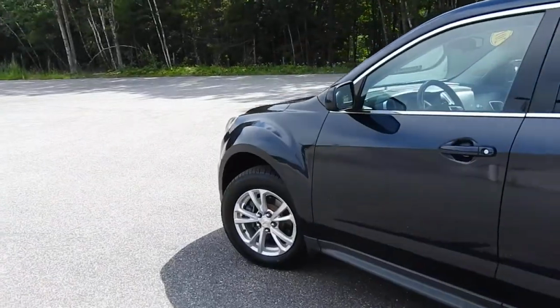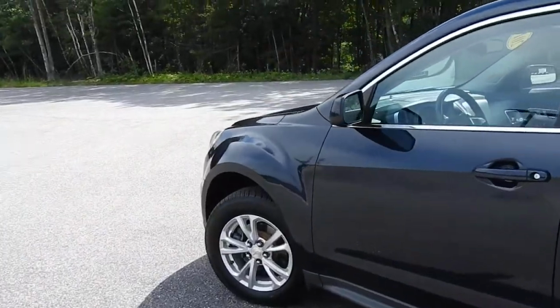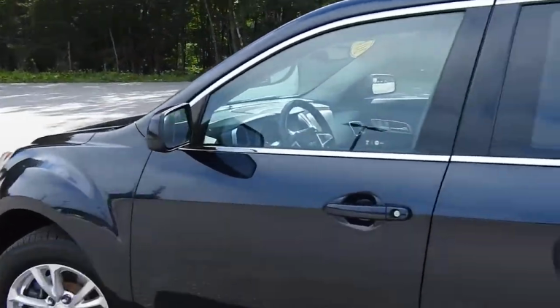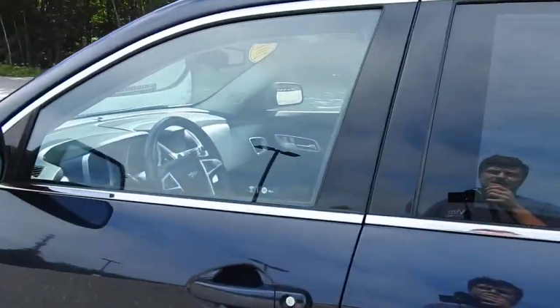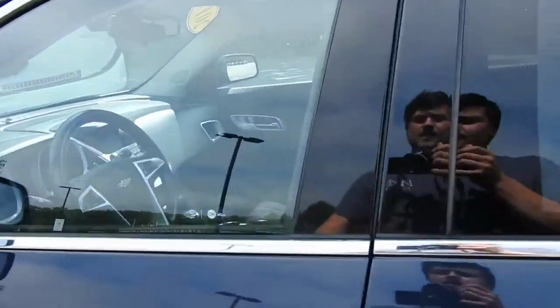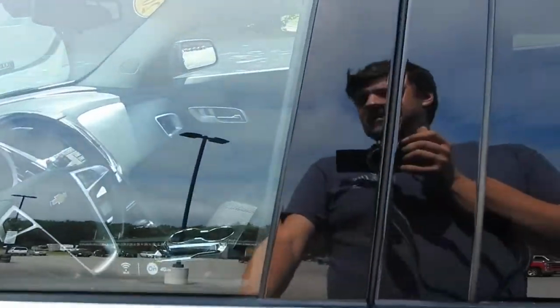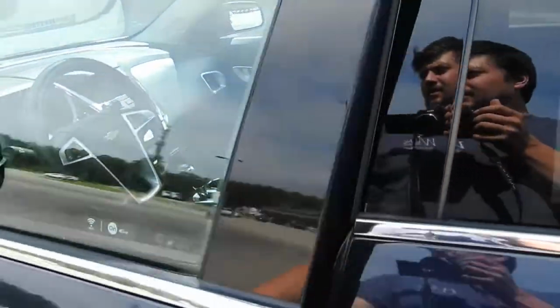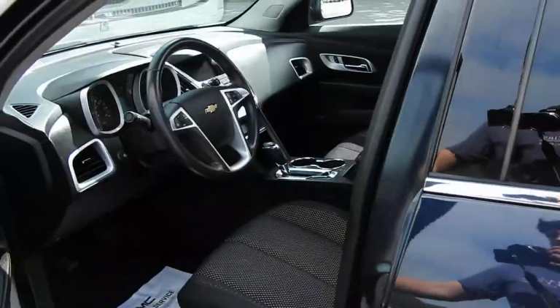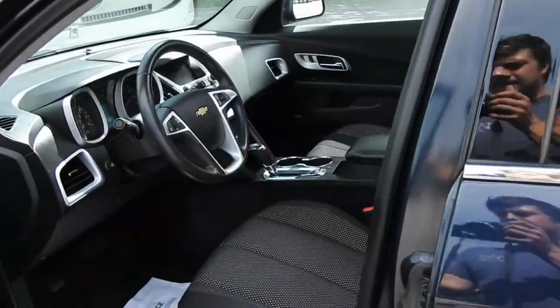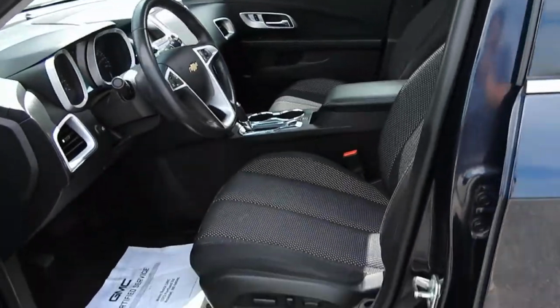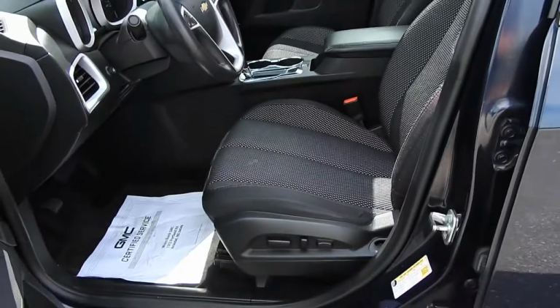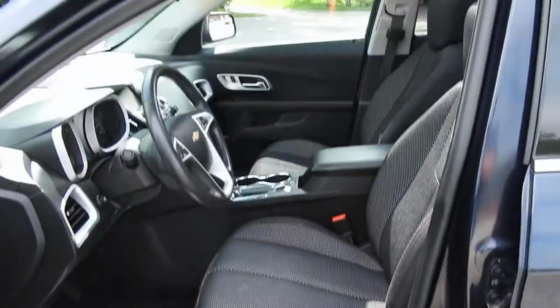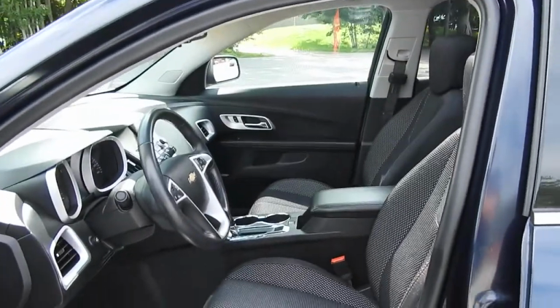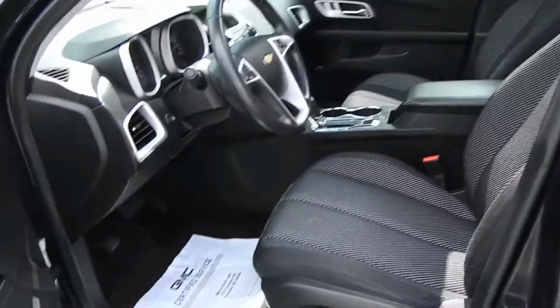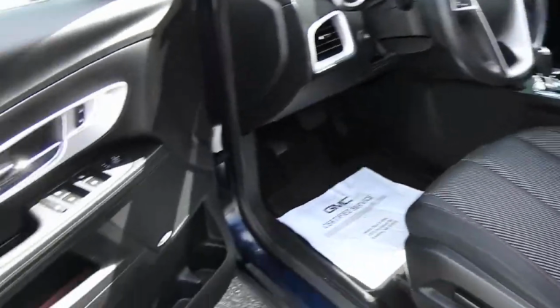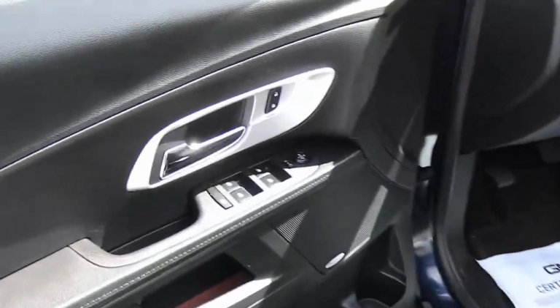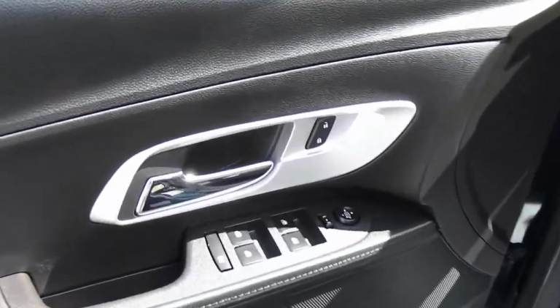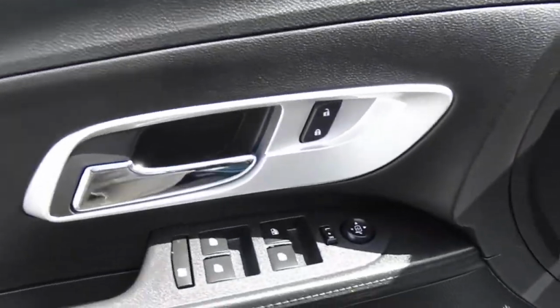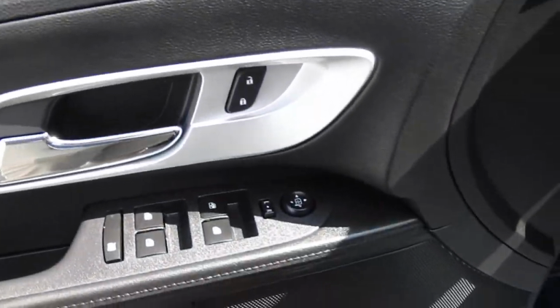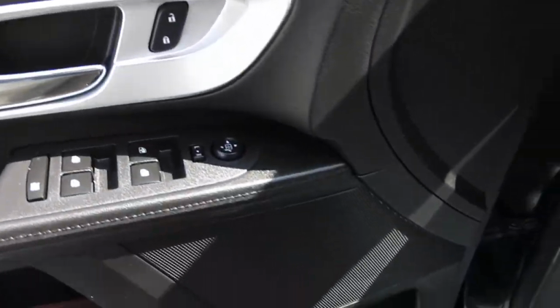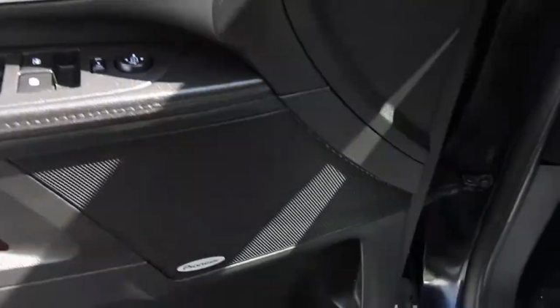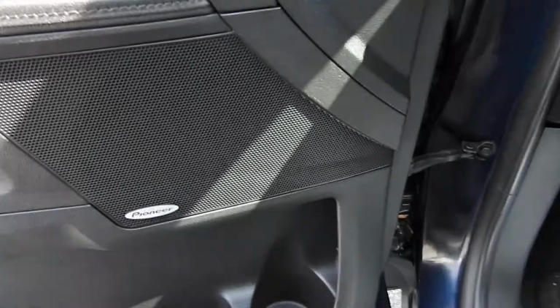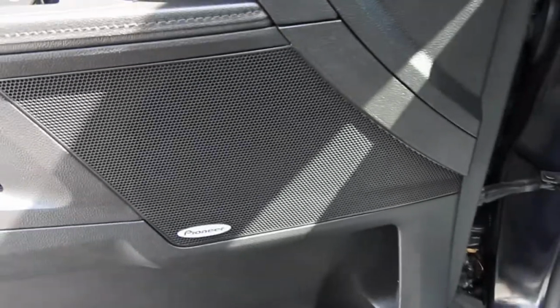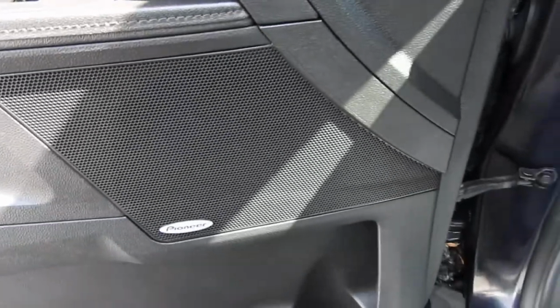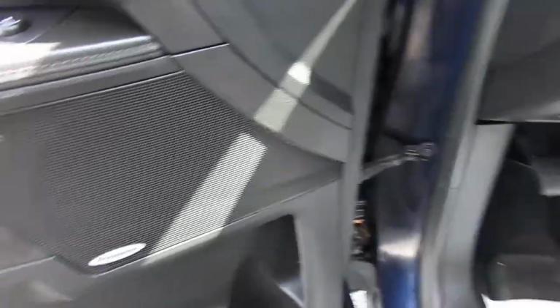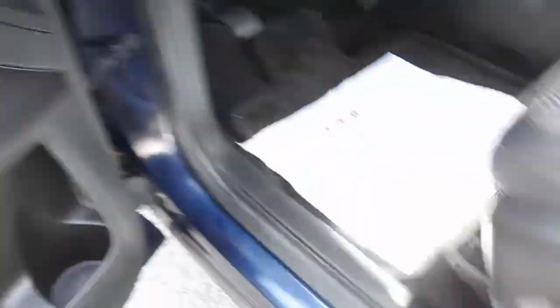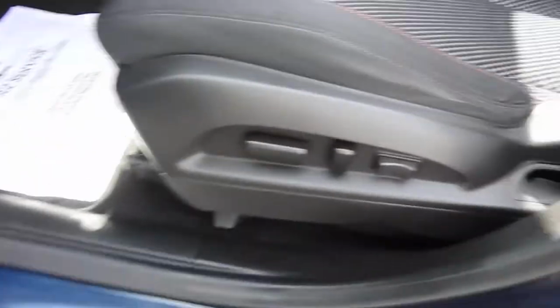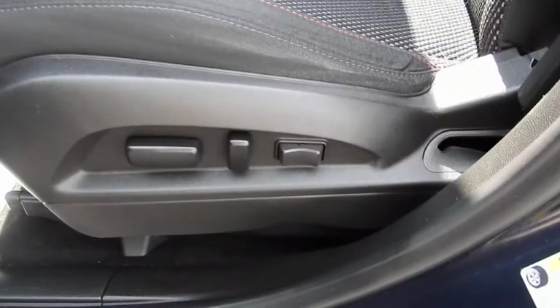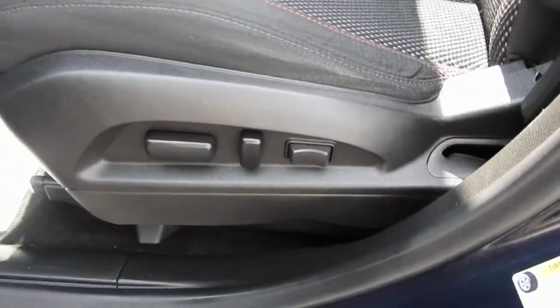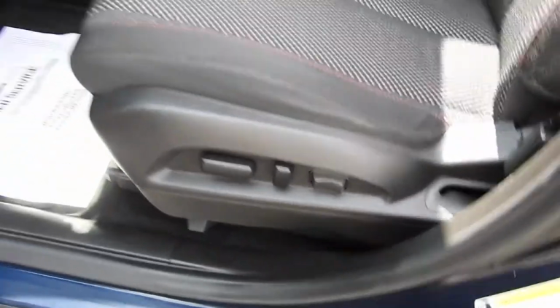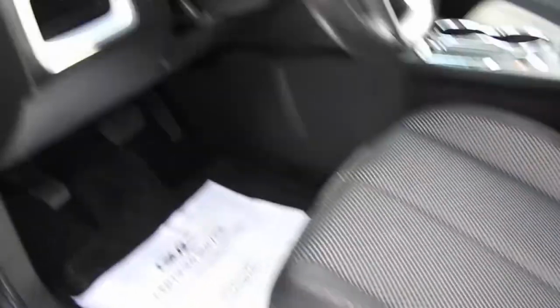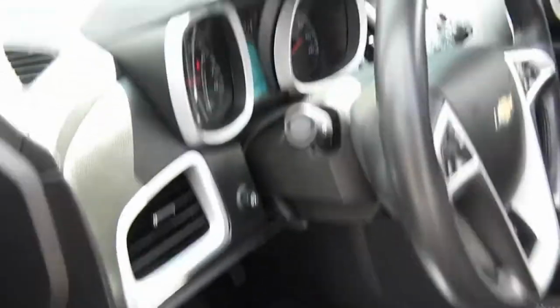Let's go ahead and take a look at the inside here. It does have a little over 51,000 miles on it. You have your black cloth interior, power windows, mirrors, and locks. You also have the upgraded Pioneer sound system in this vehicle. You get your power driver seat right down below there.